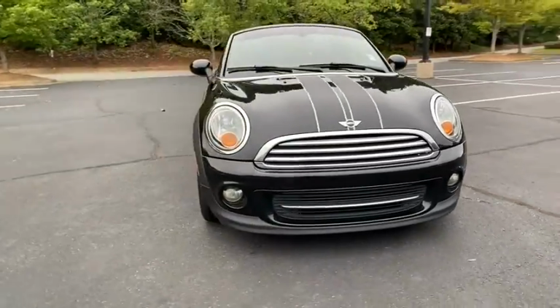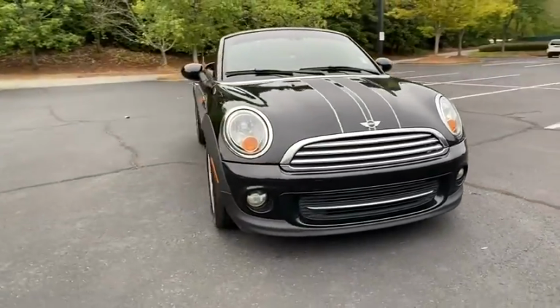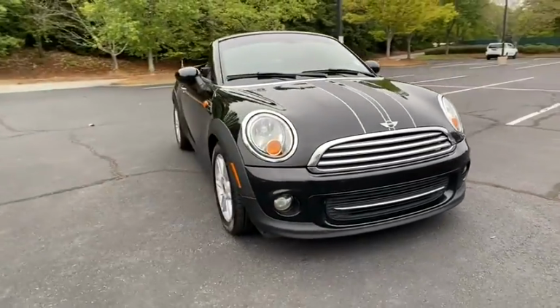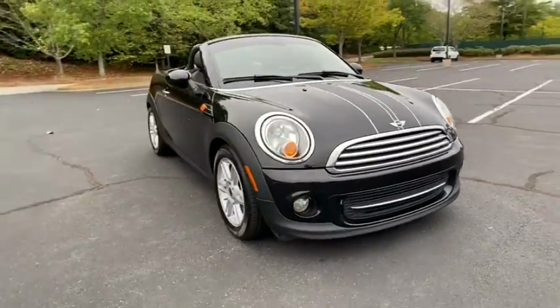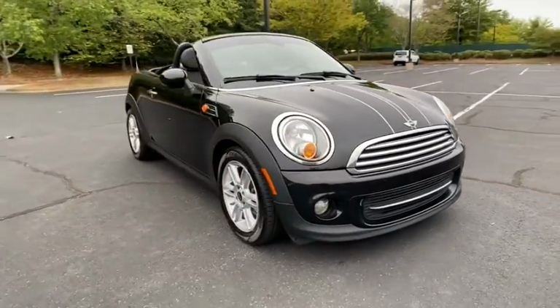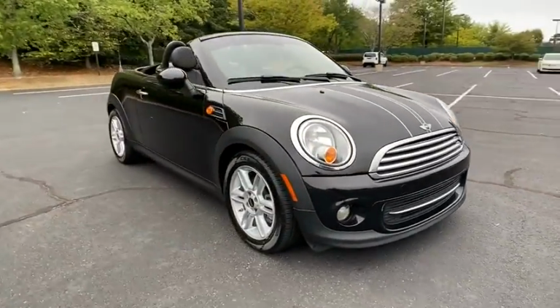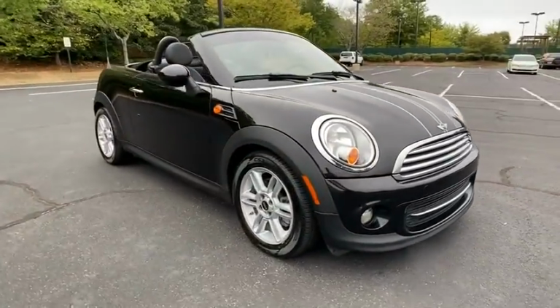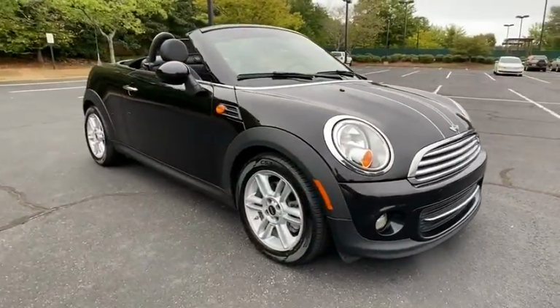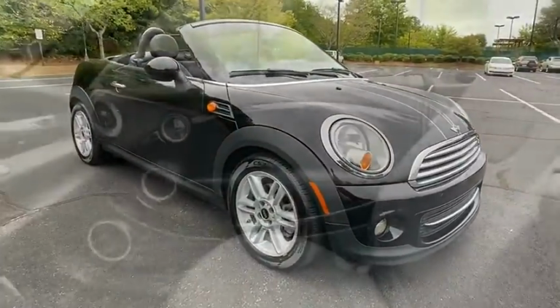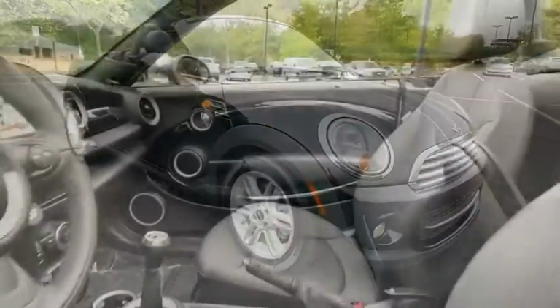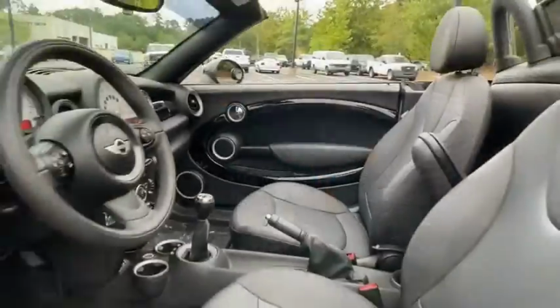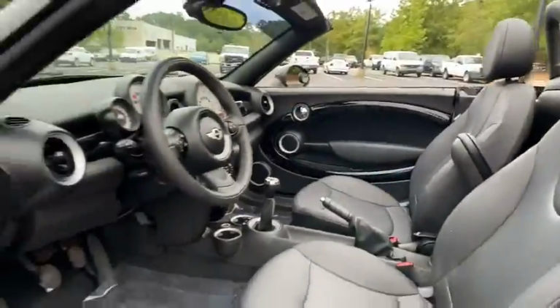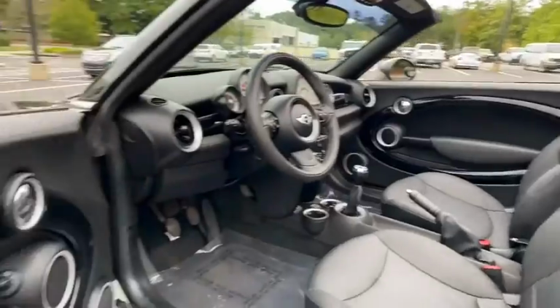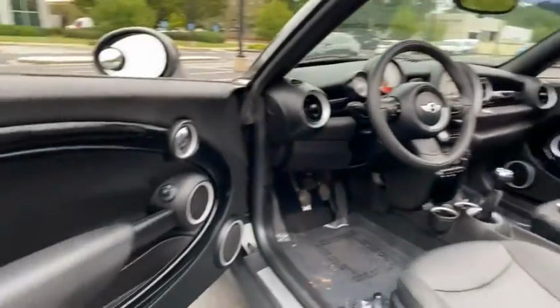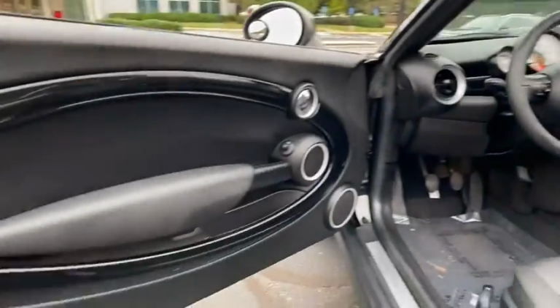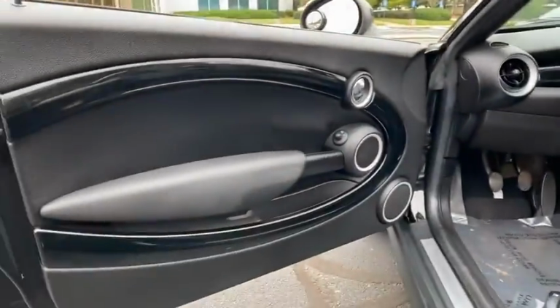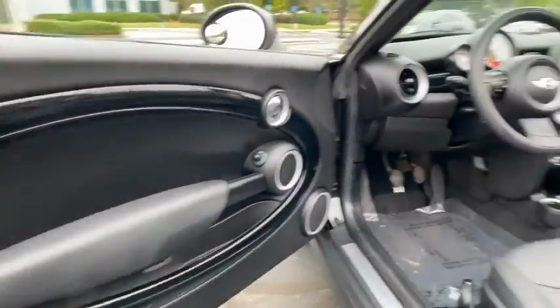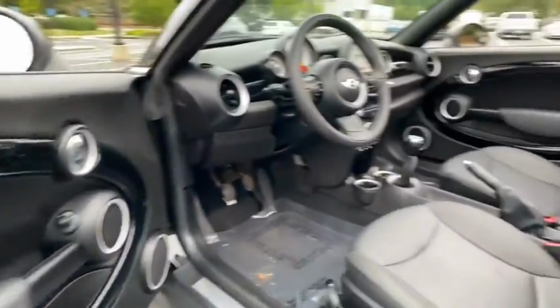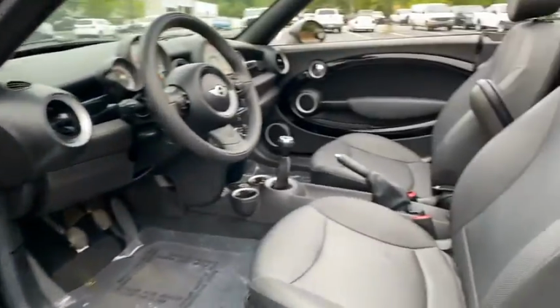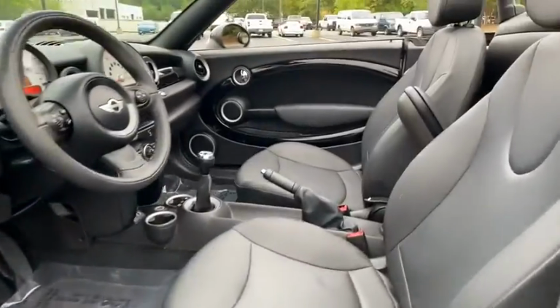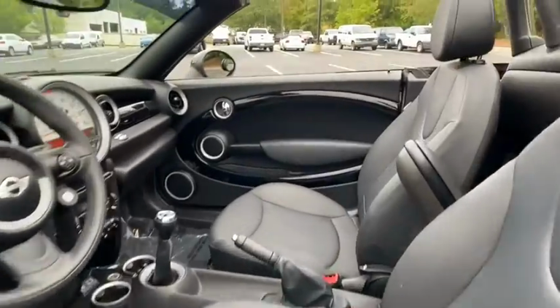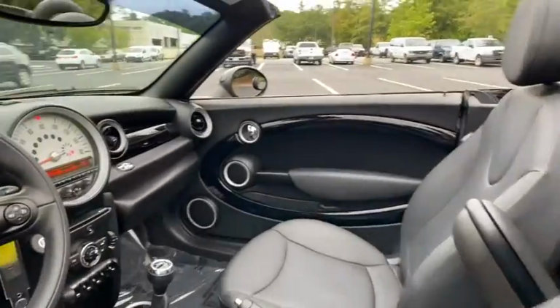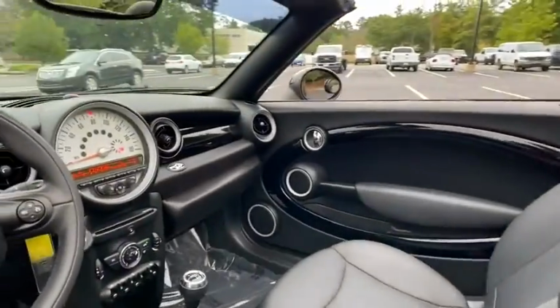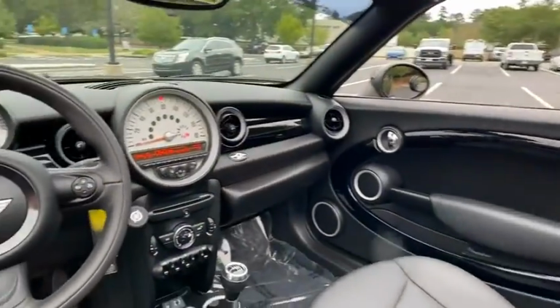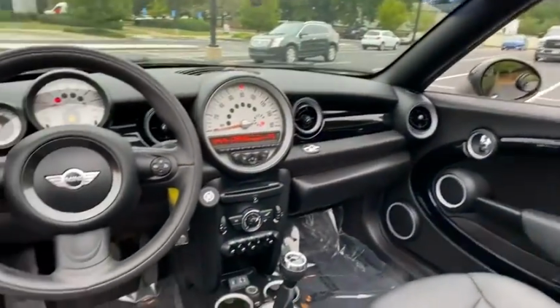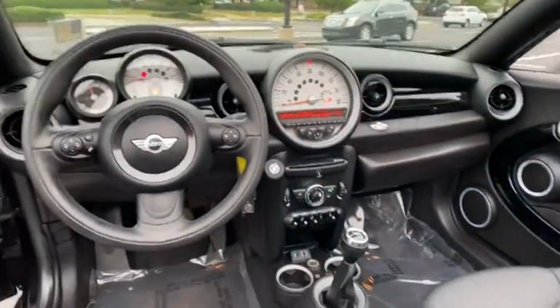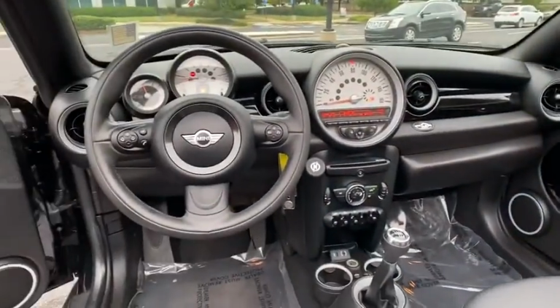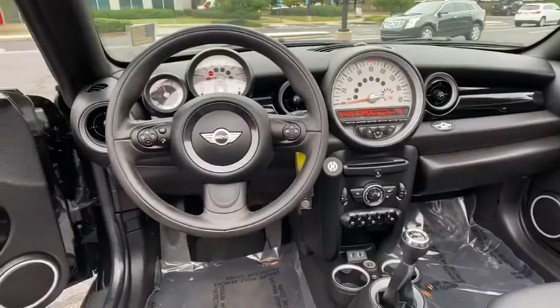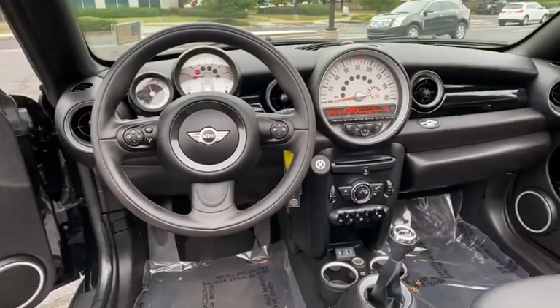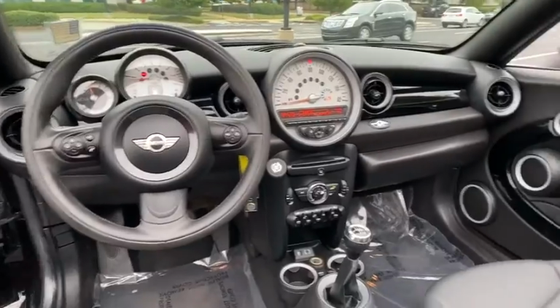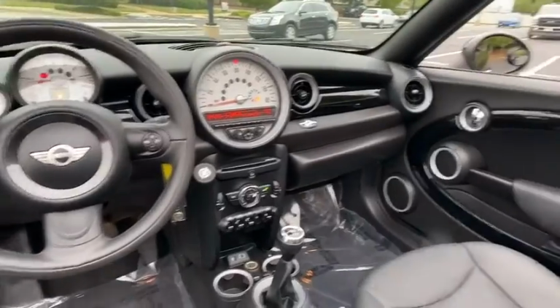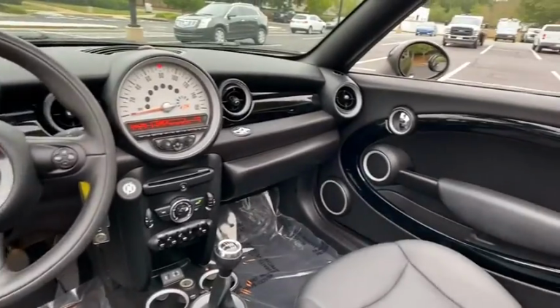Traction control, dual airbags, leather-wrapped steering wheel, power steering, four-wheel disc brakes, AM FM CD player with six speakers, electronic stability control.